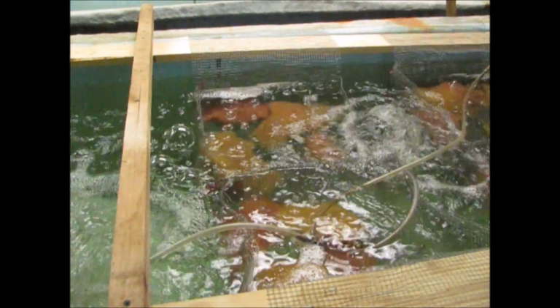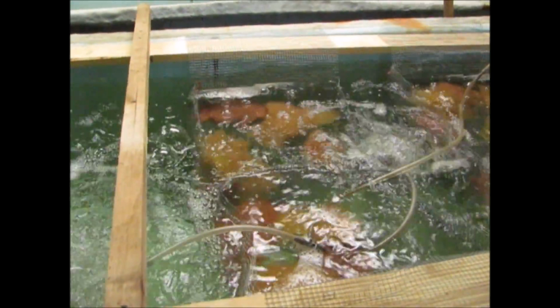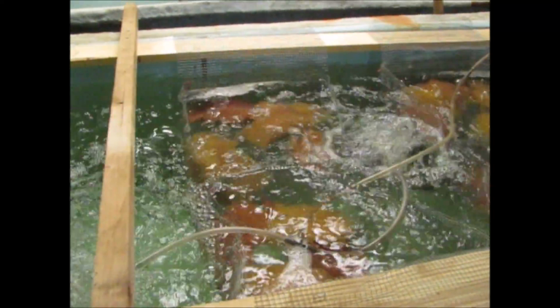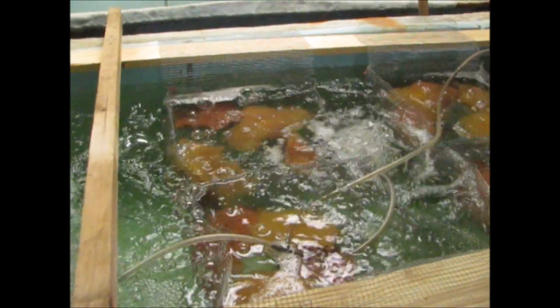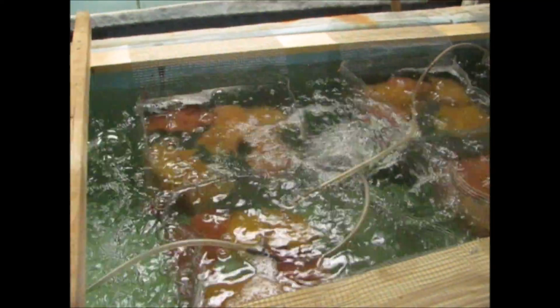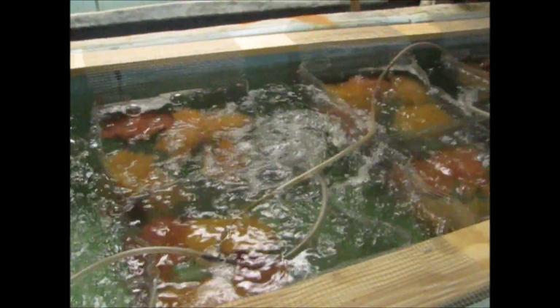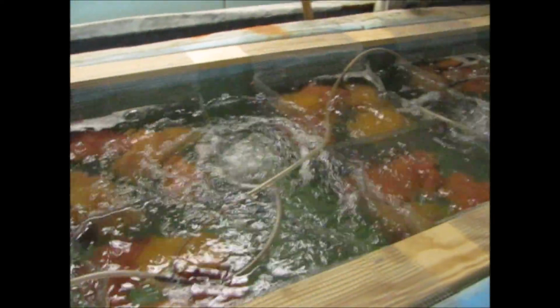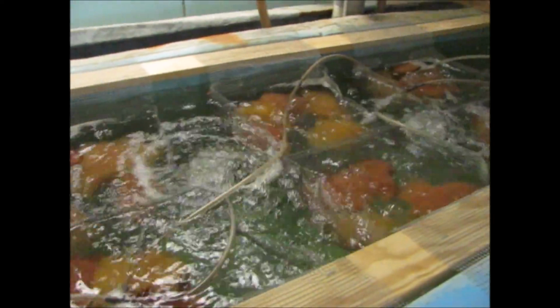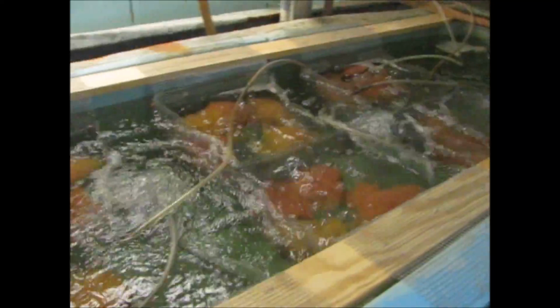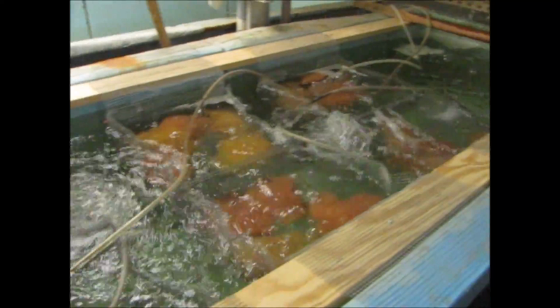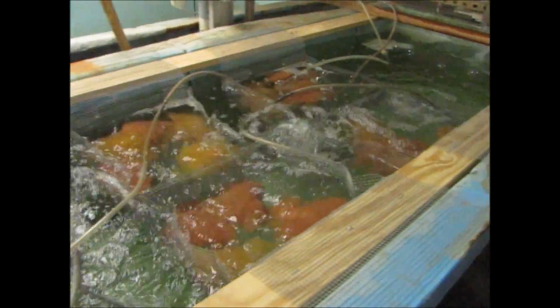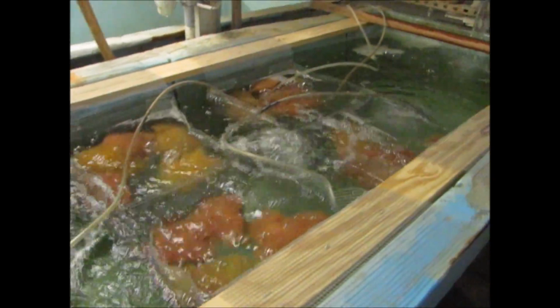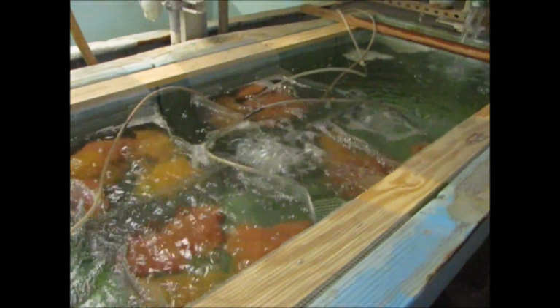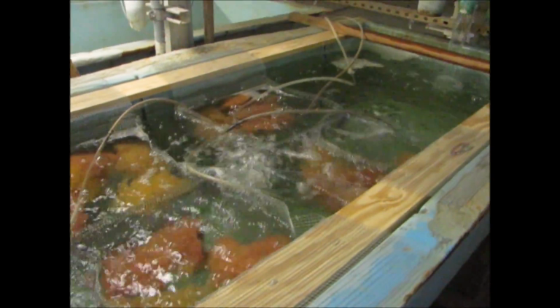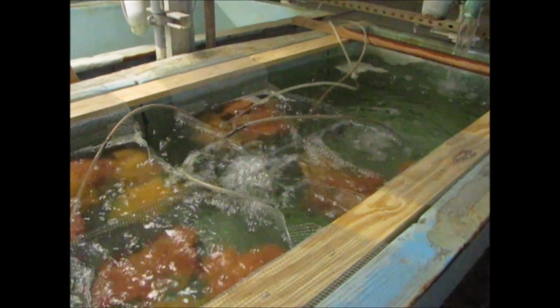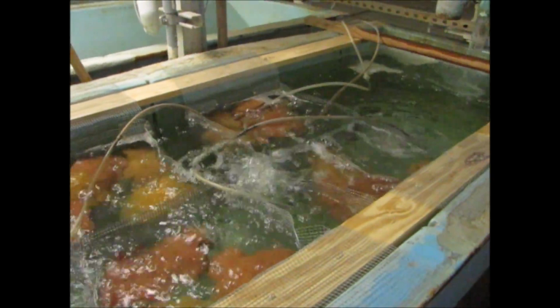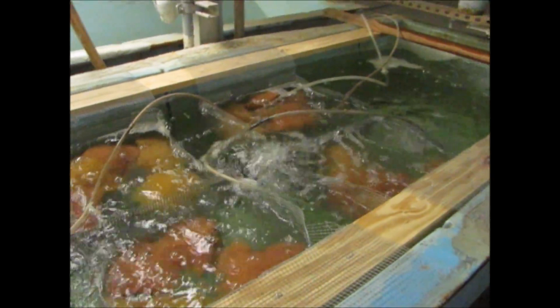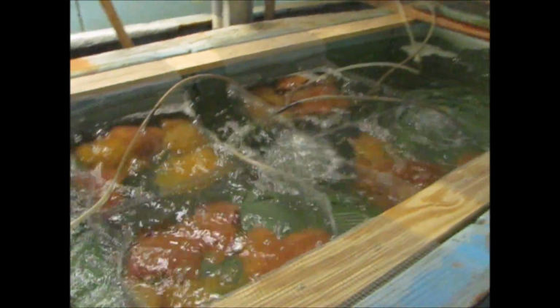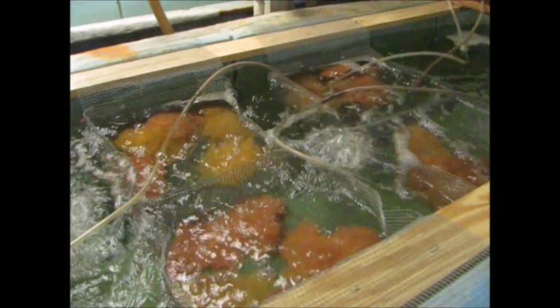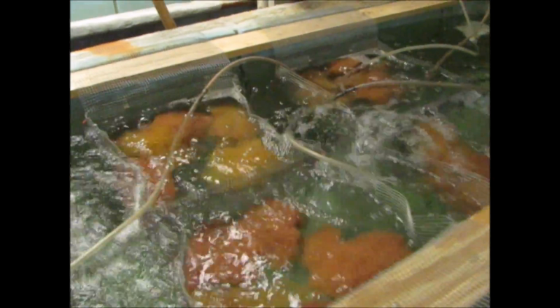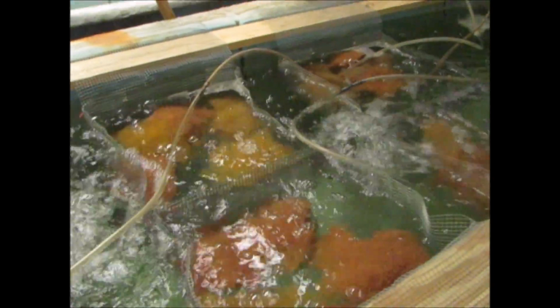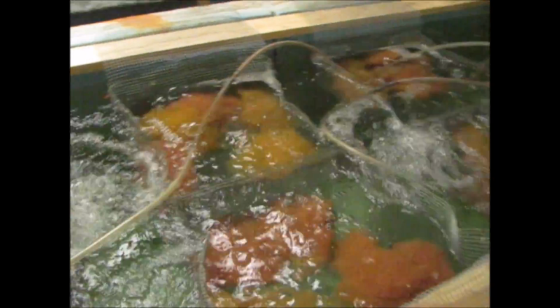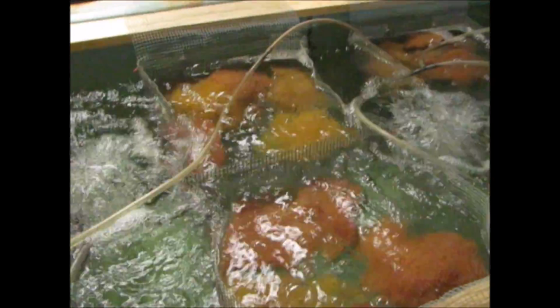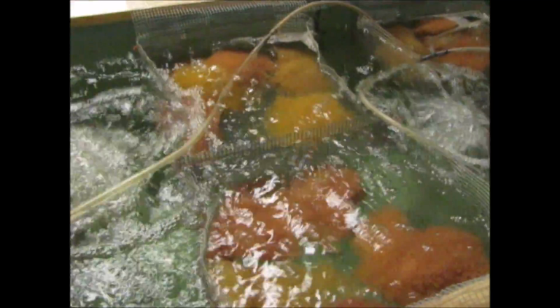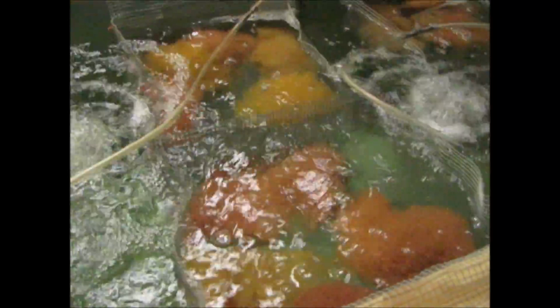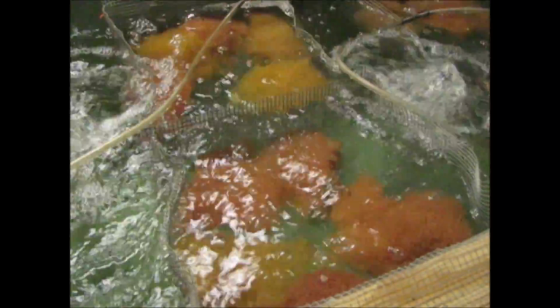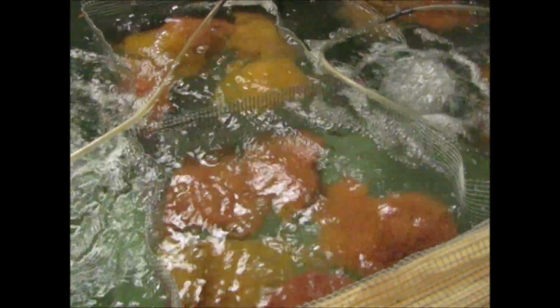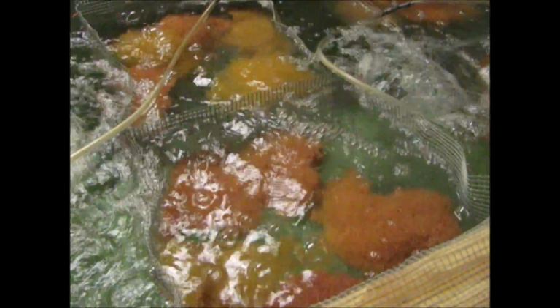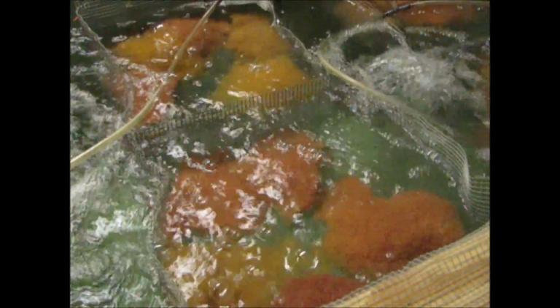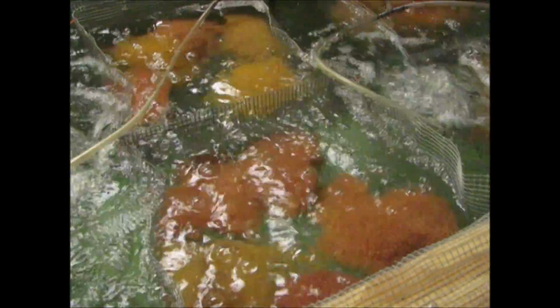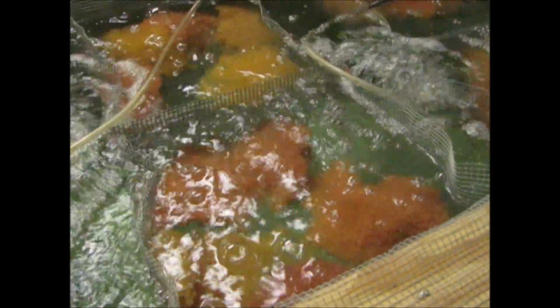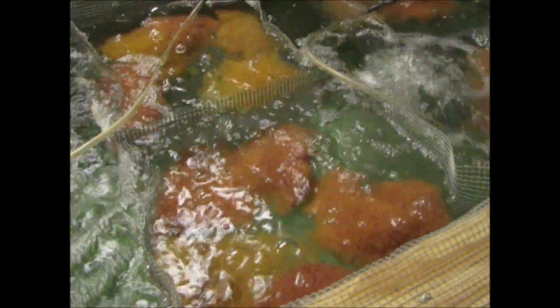Here's another way of hatching them. These are today's eggs. These are older eggs that will hatch pretty soon.